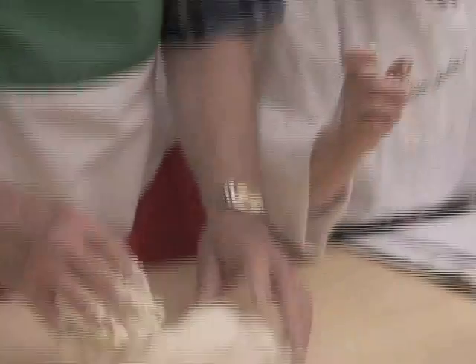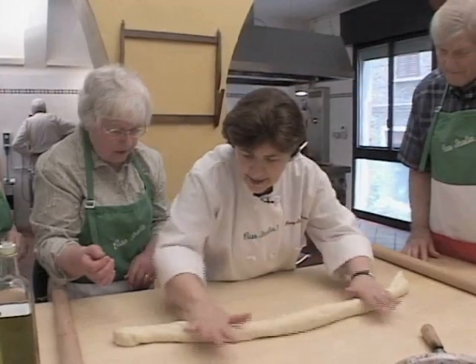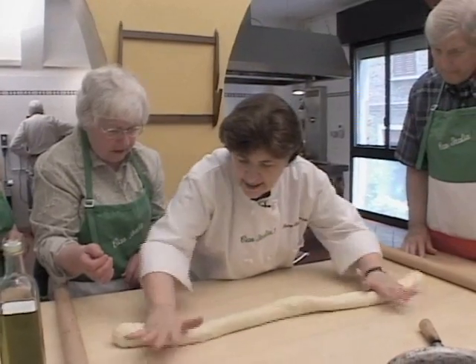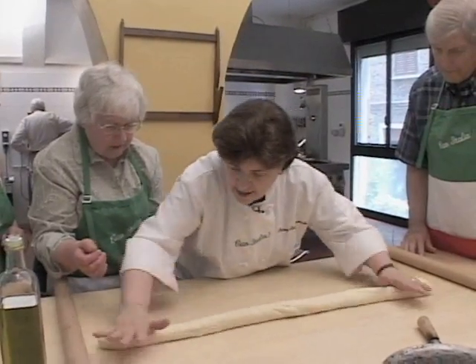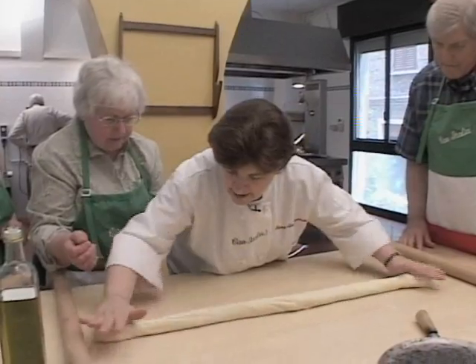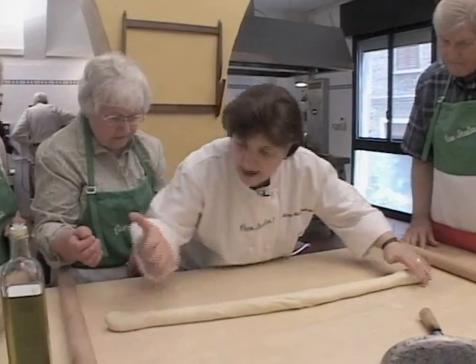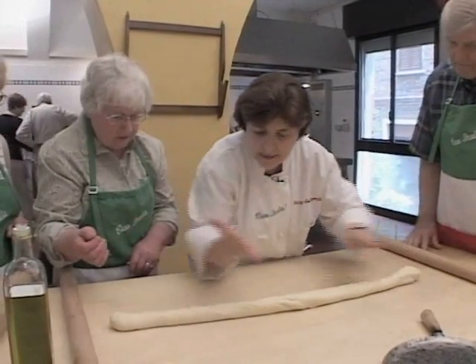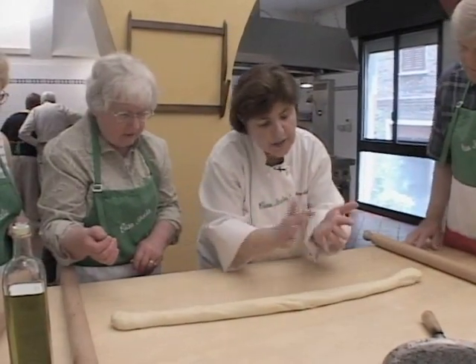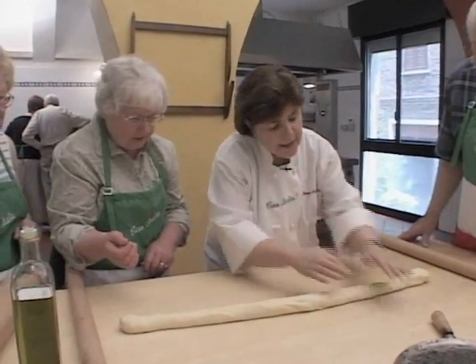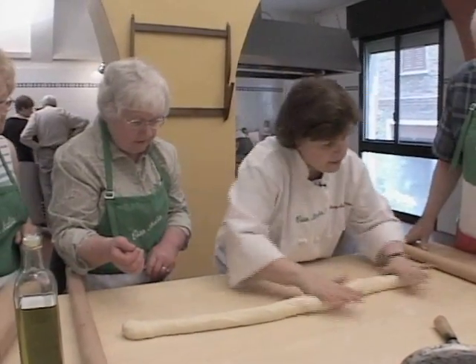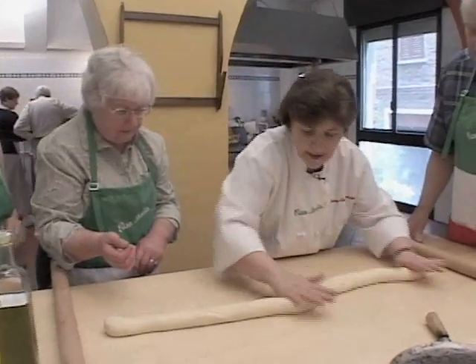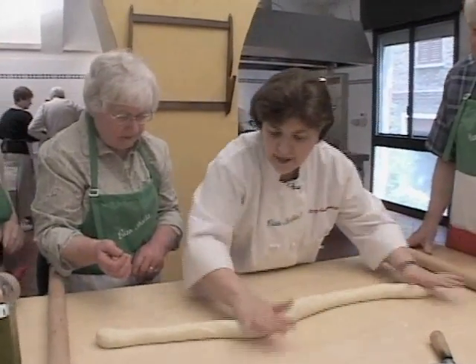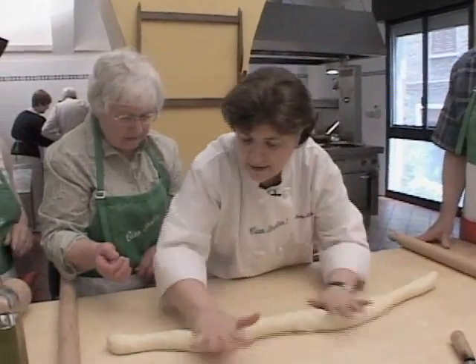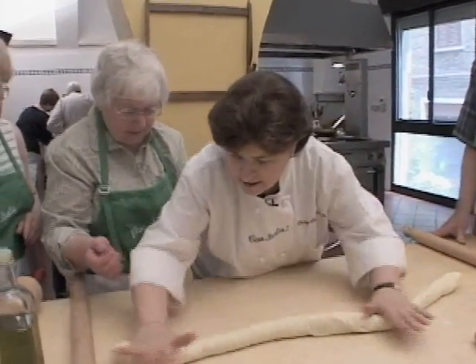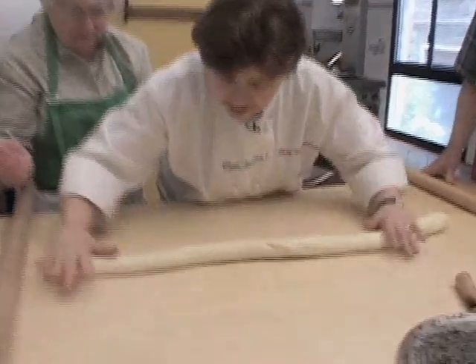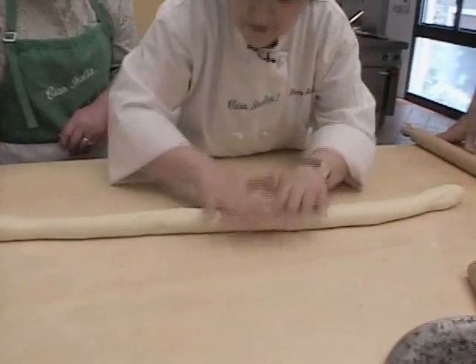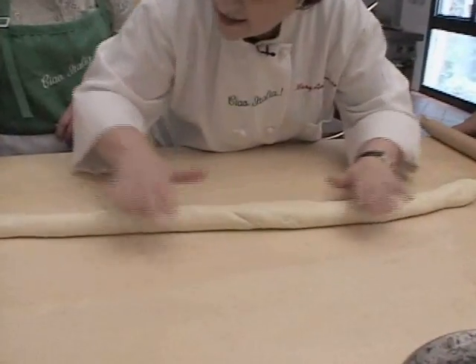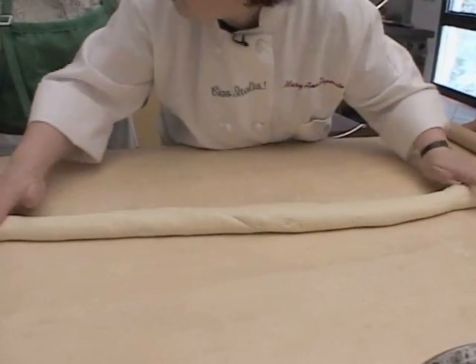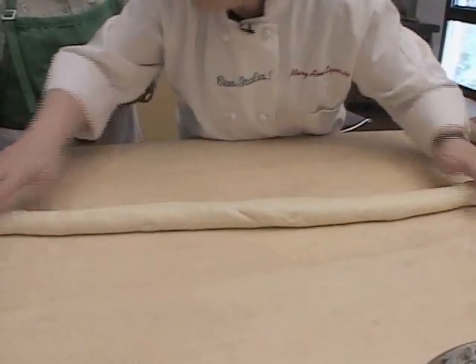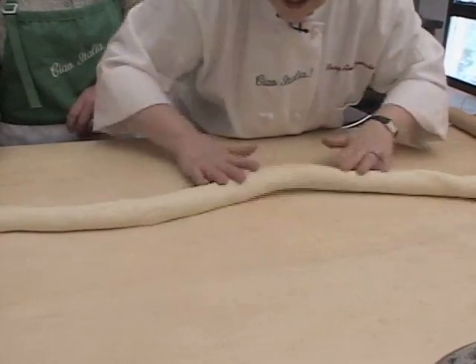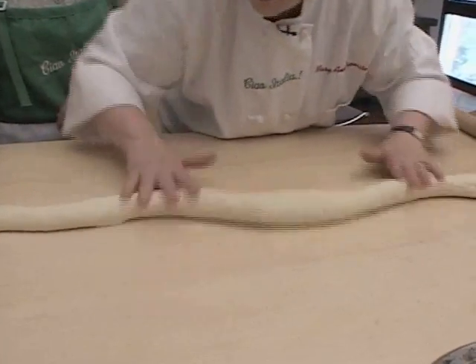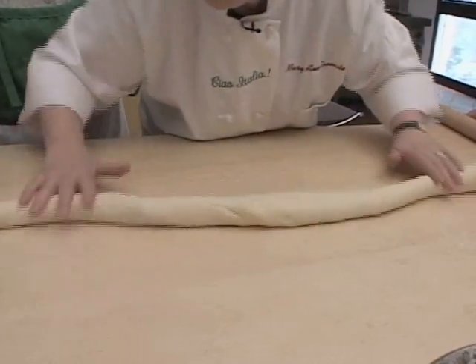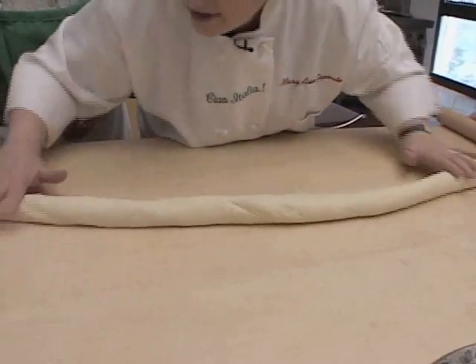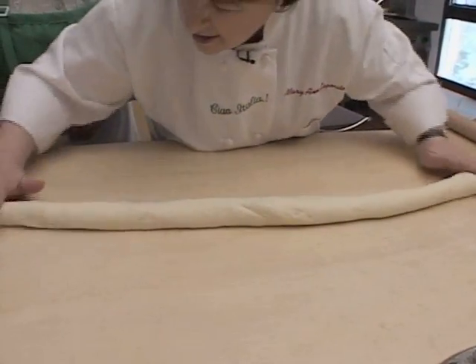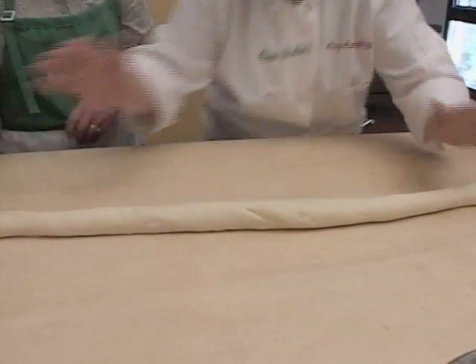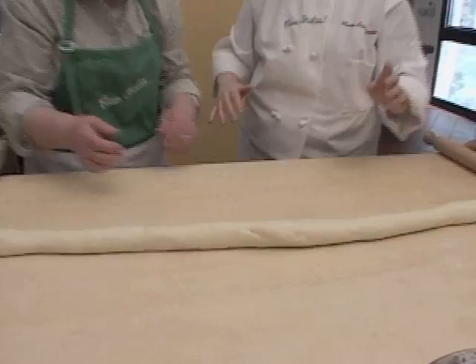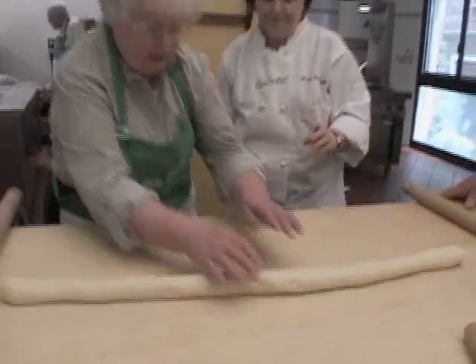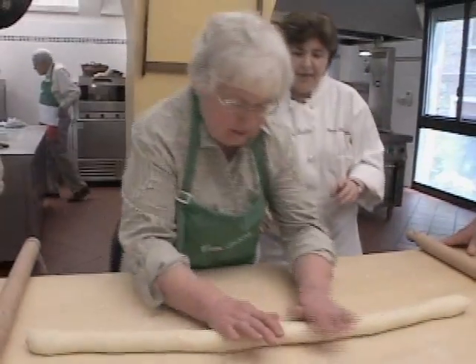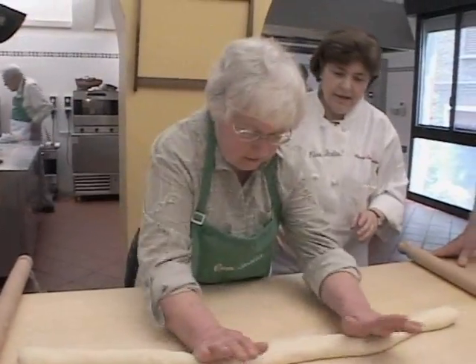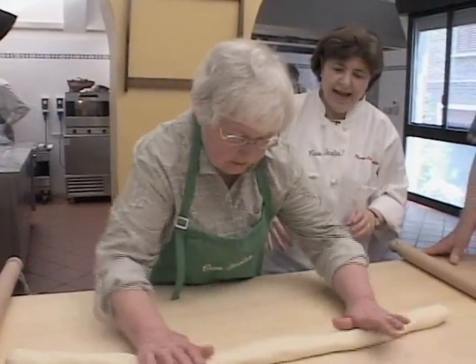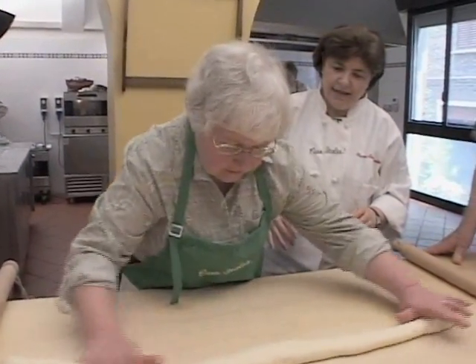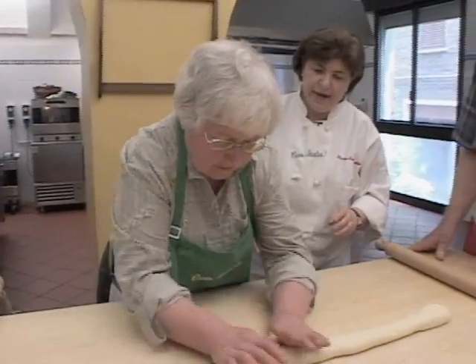You see, I'm hardly touching it — I'm using this part of my hand, I'm hardly touching it. If you flatten it, you can't go anywhere. You want it to roll with you. Try one more time. That's it, that's better.